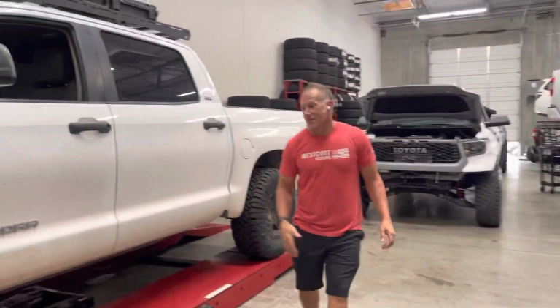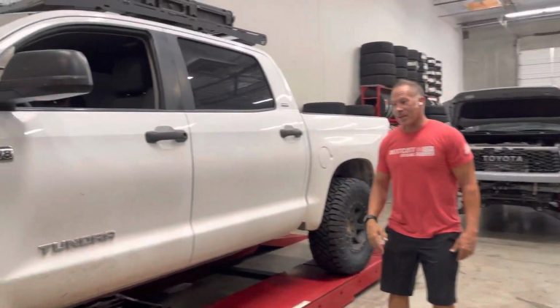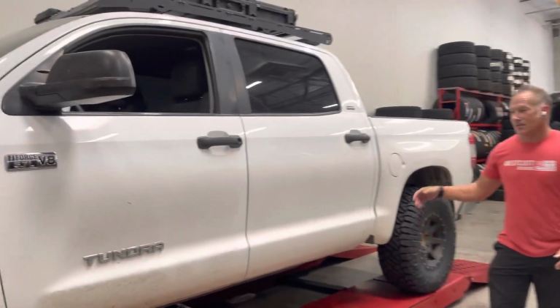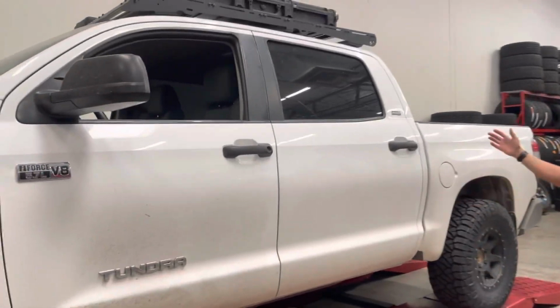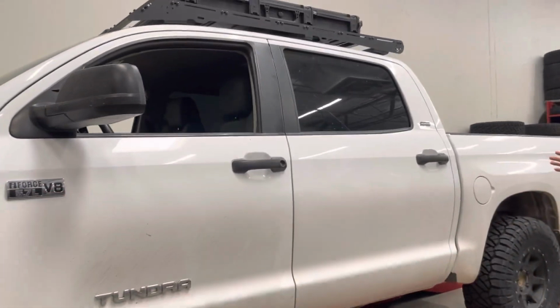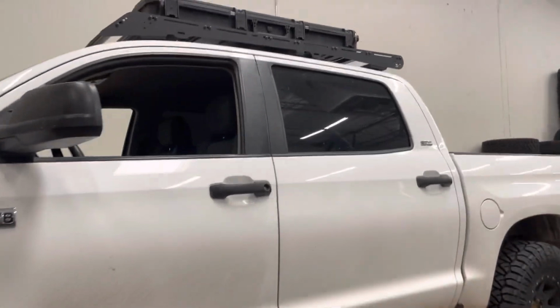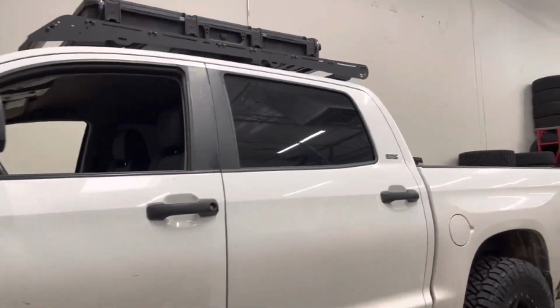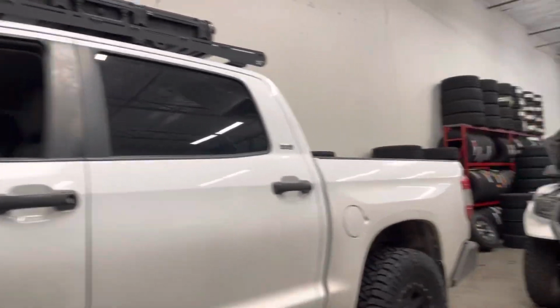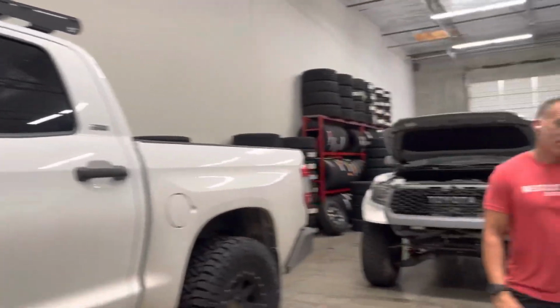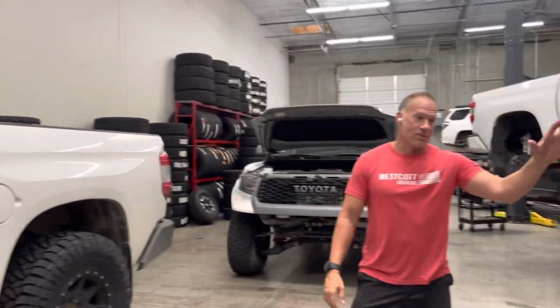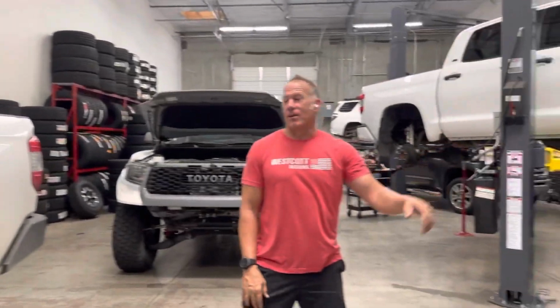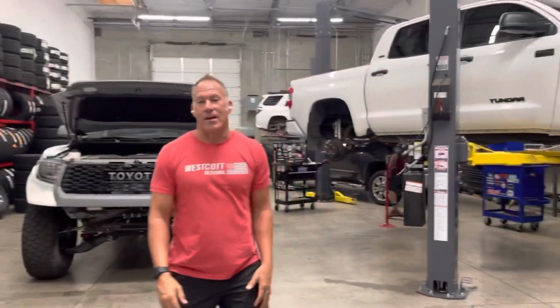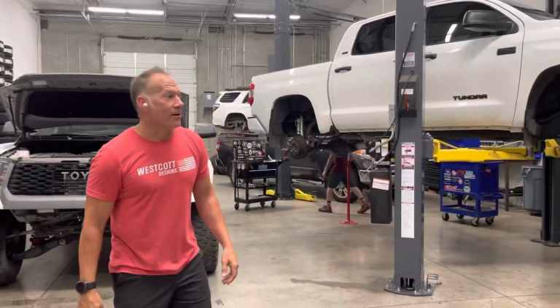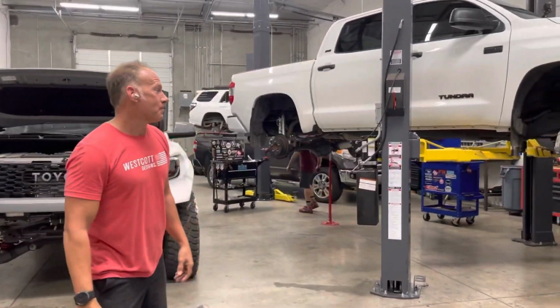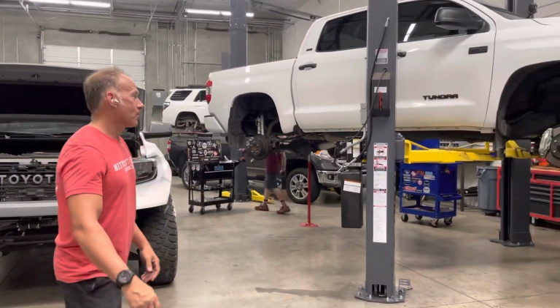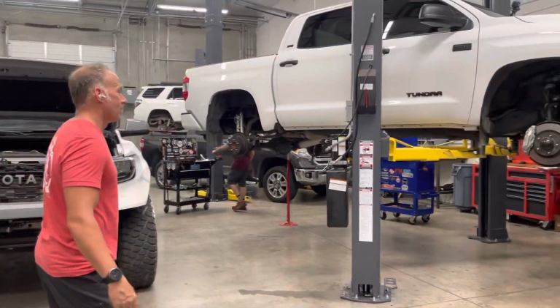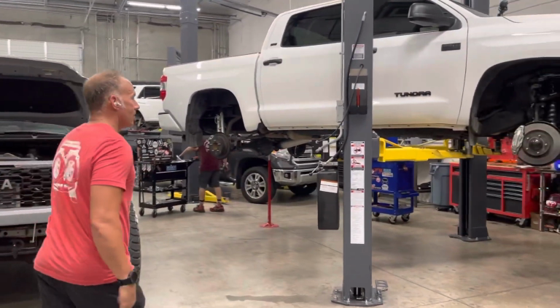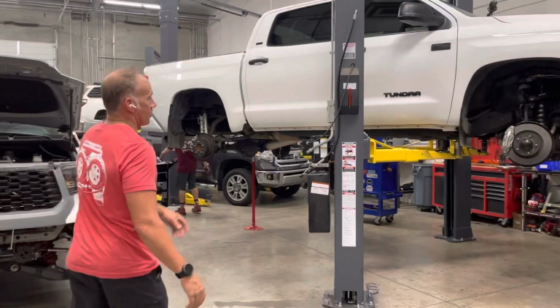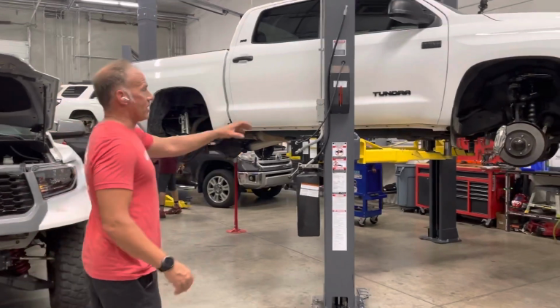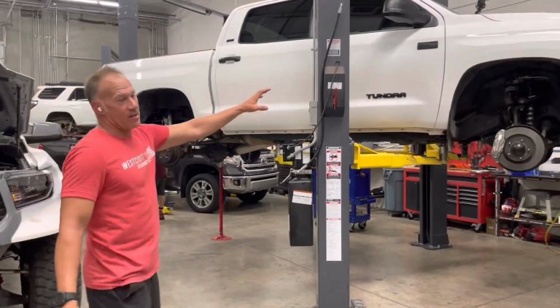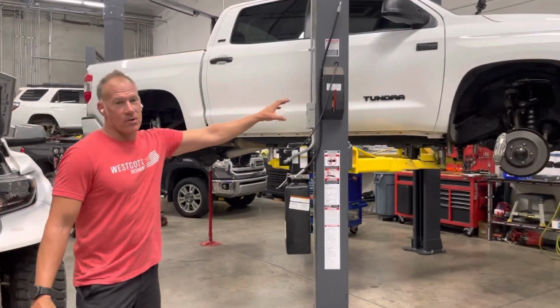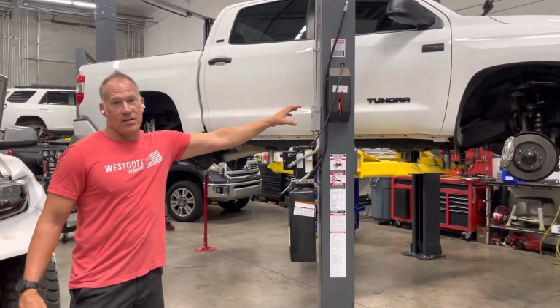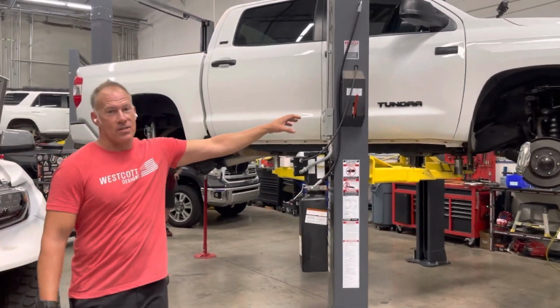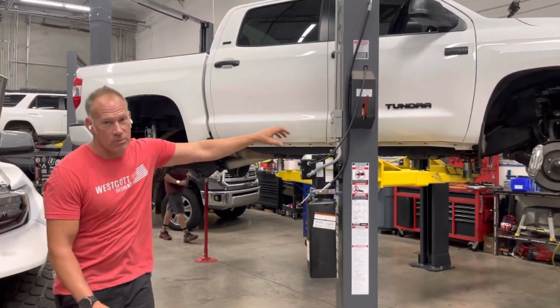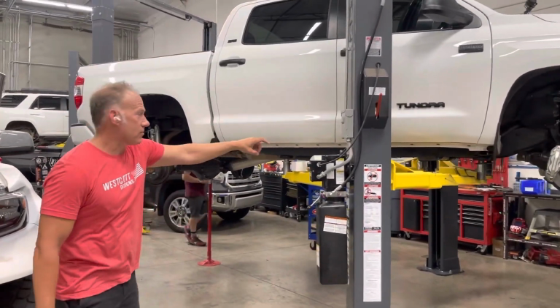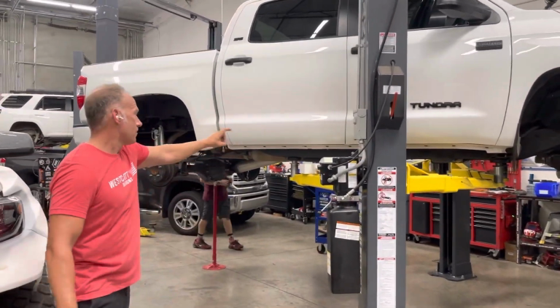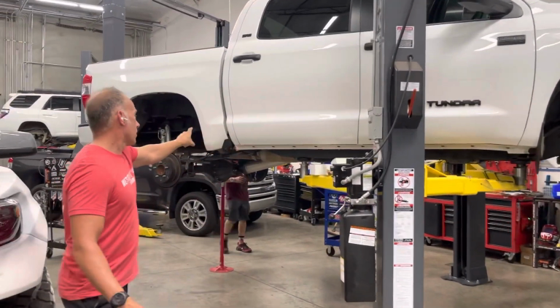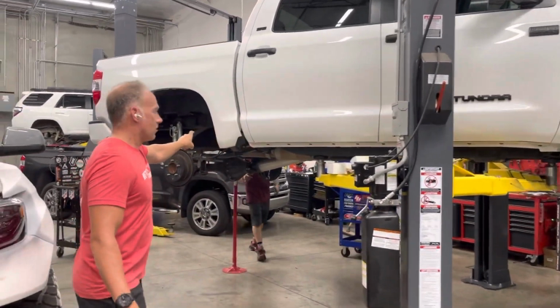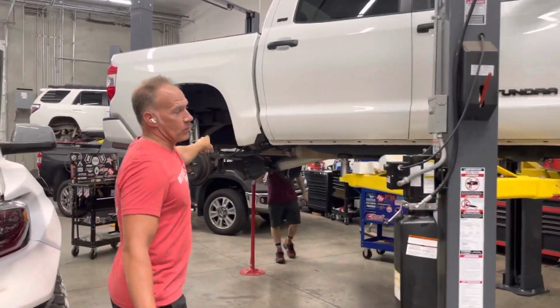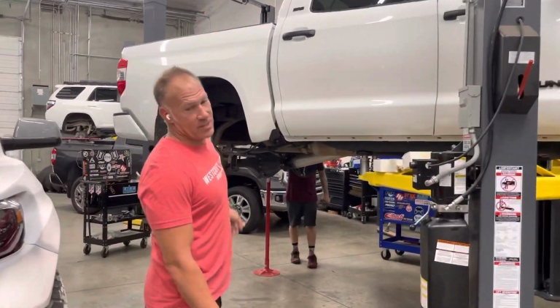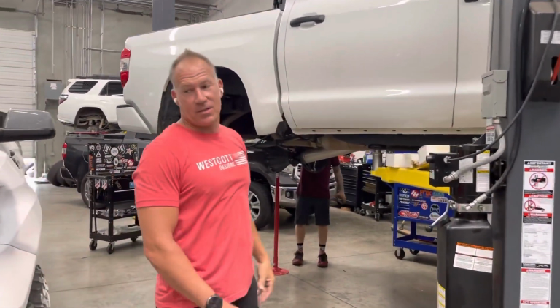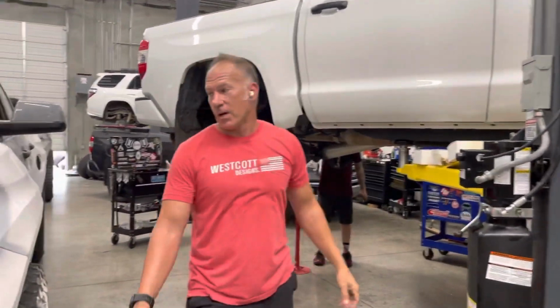Check it out. This one here is getting done right now. It's getting a set of Bilstein 6112s up front and 5160s in the rear.